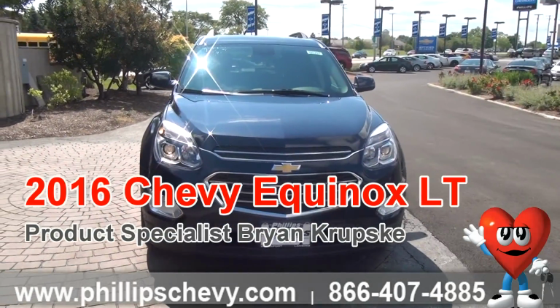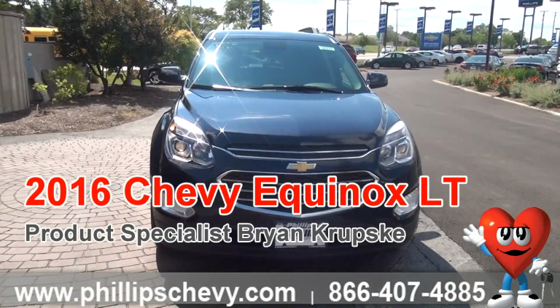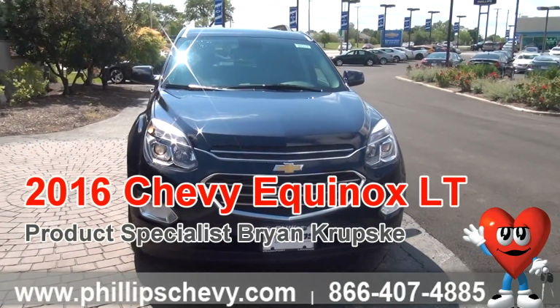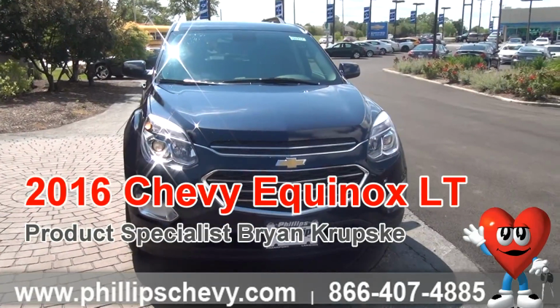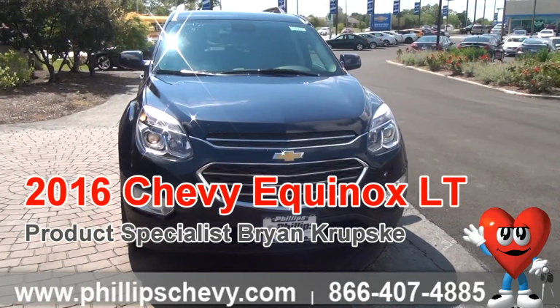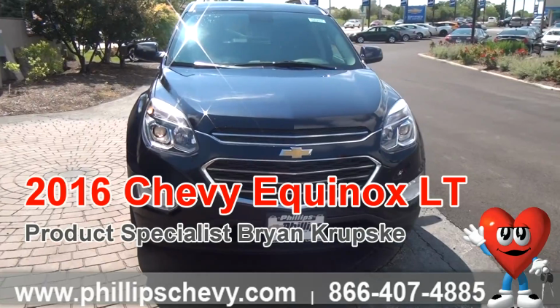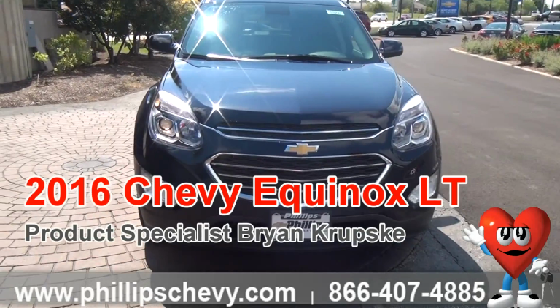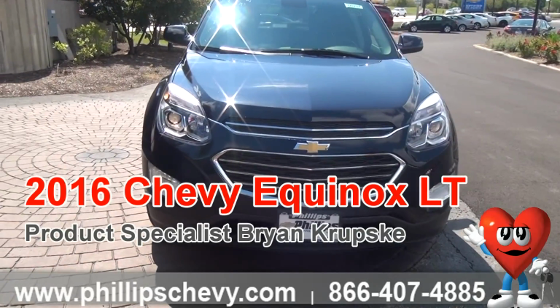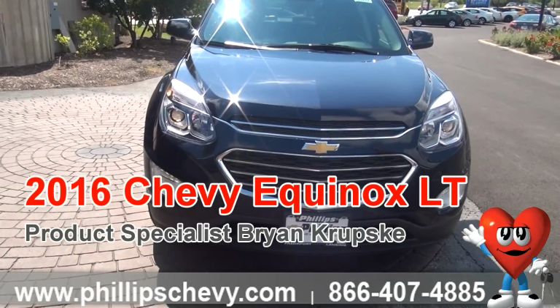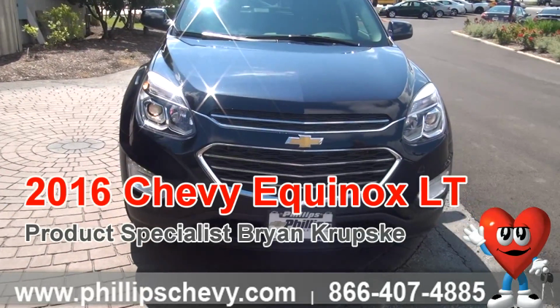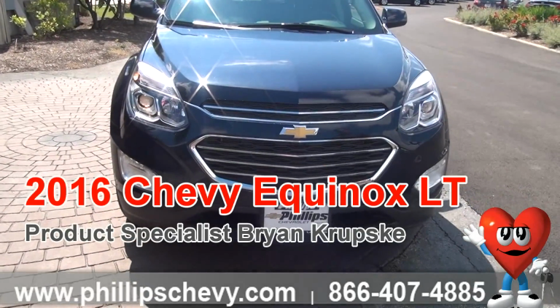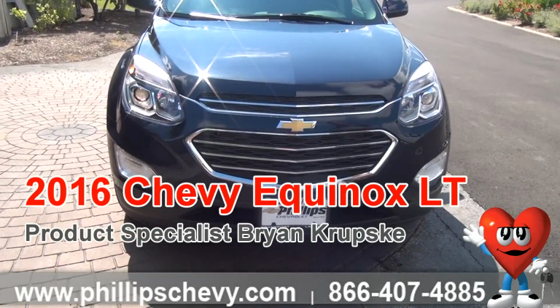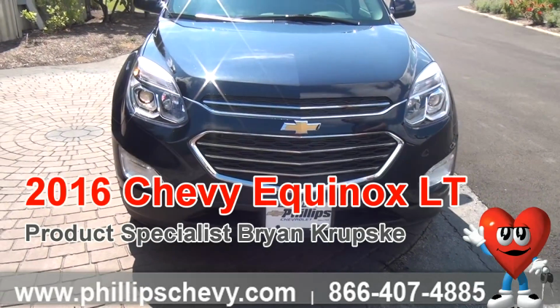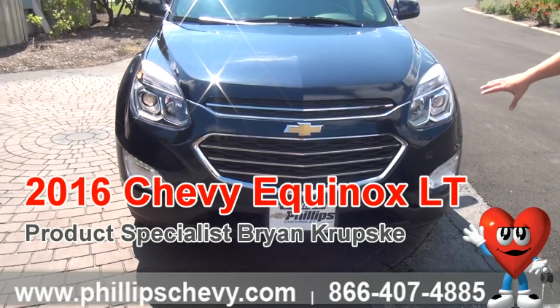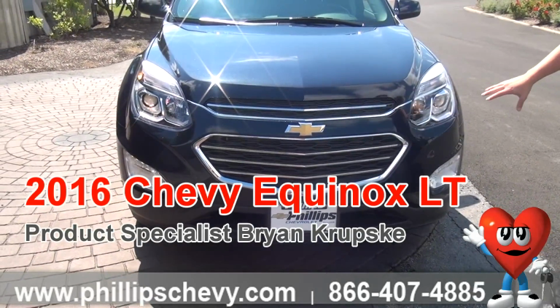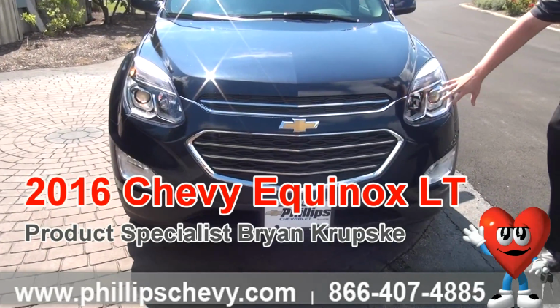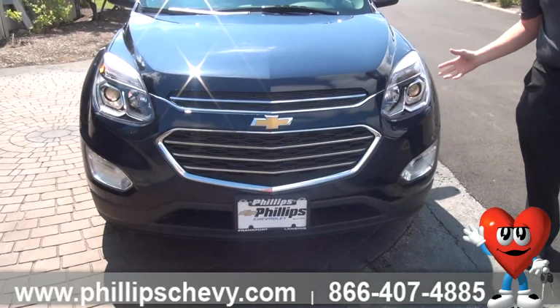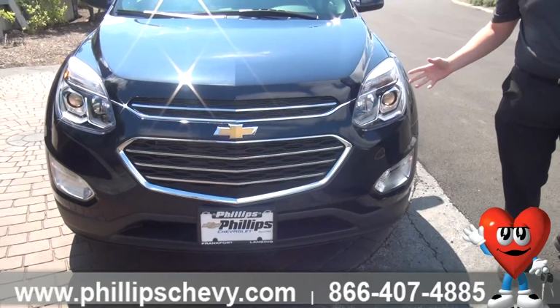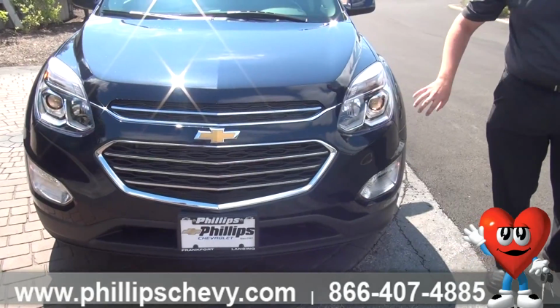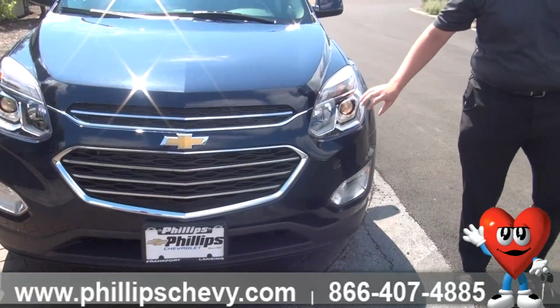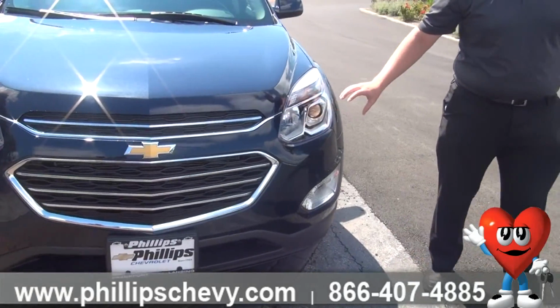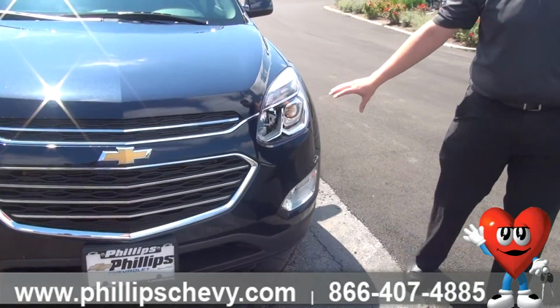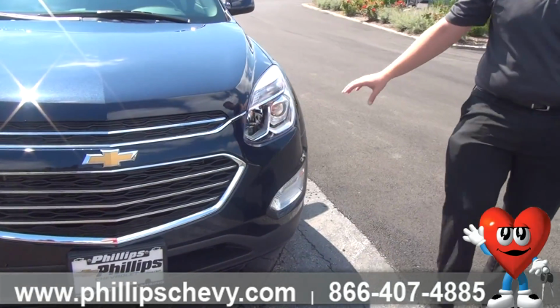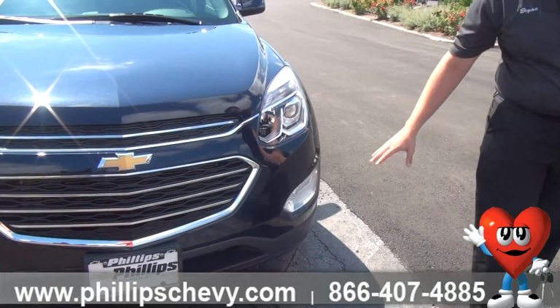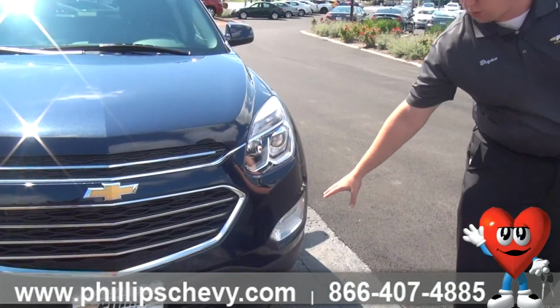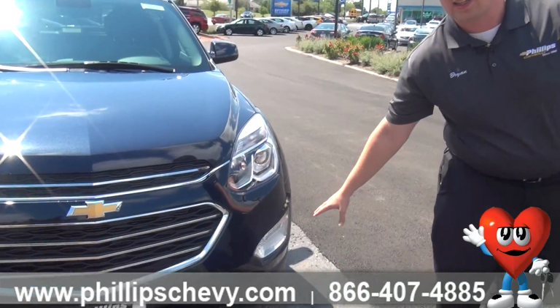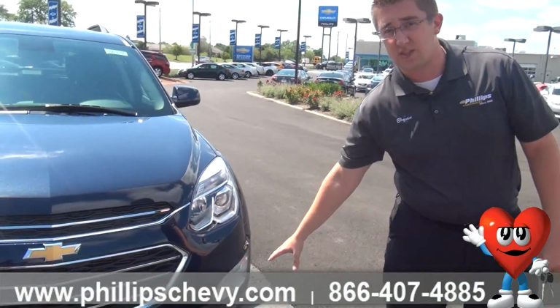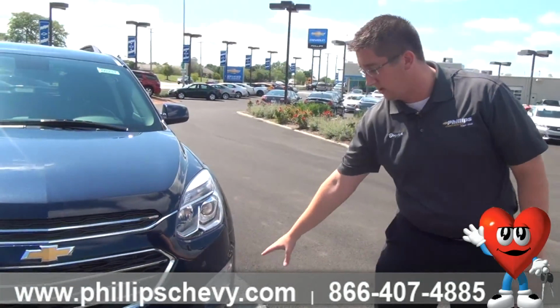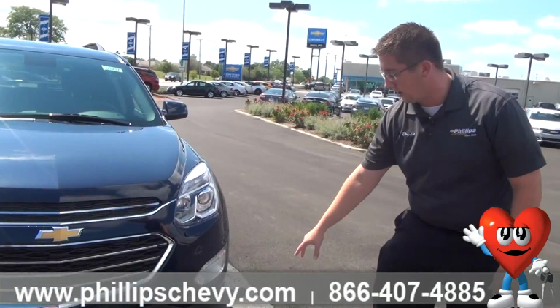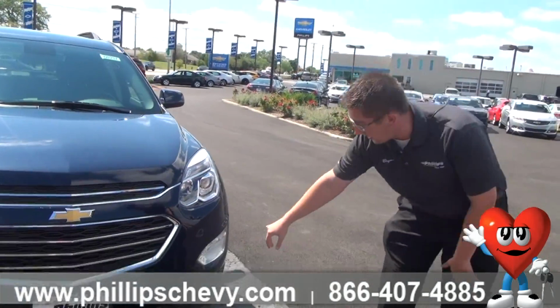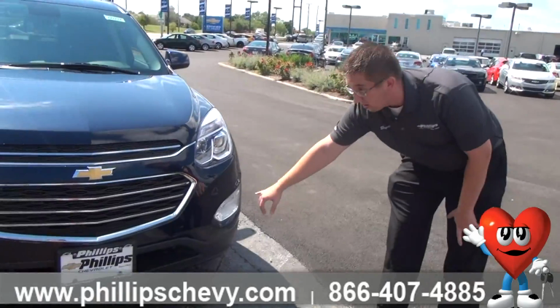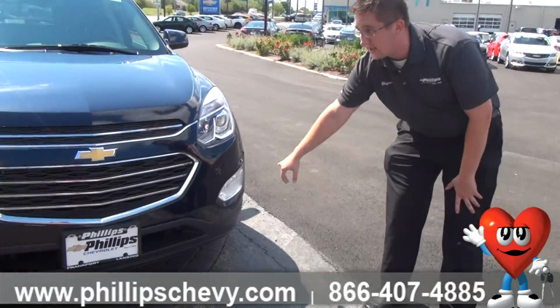This Equinox has been refreshed since its previous model years. As you can tell, your front lights here will be a little bit sleeker in design with your projector beam headlamps, as well as your running LED lights for the vehicle, looking down at your fog lamps here.